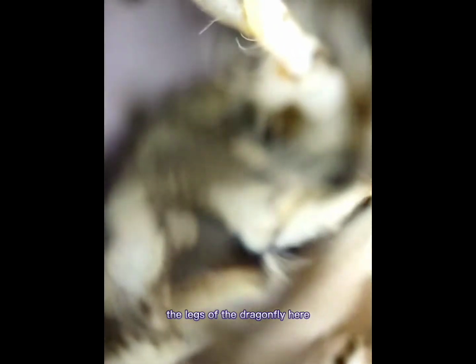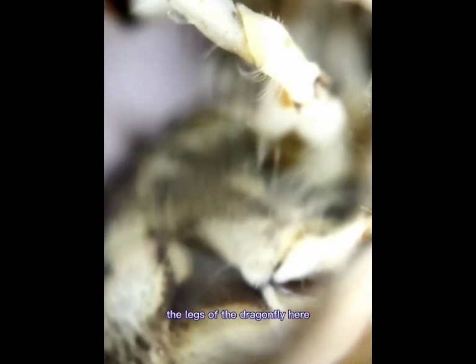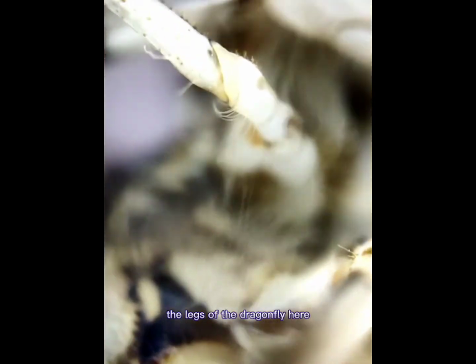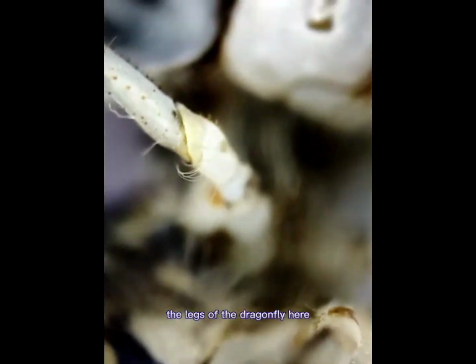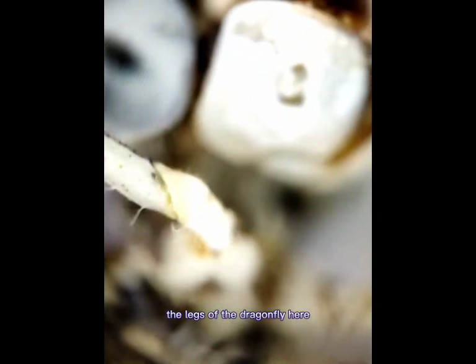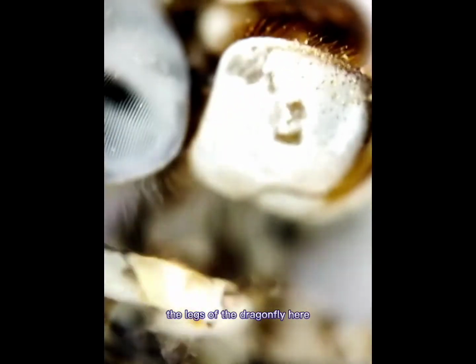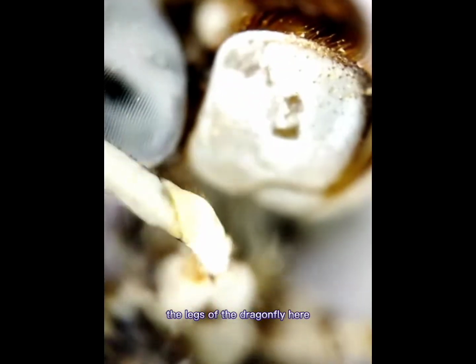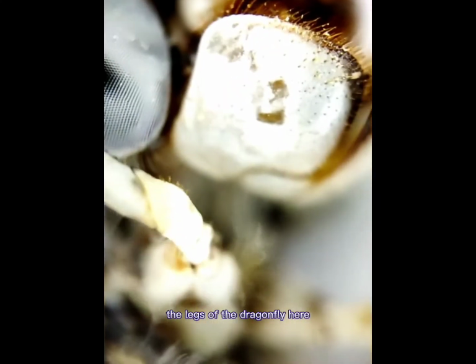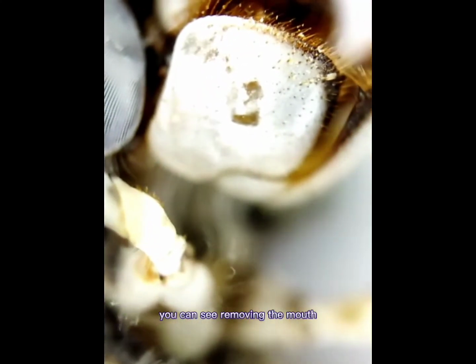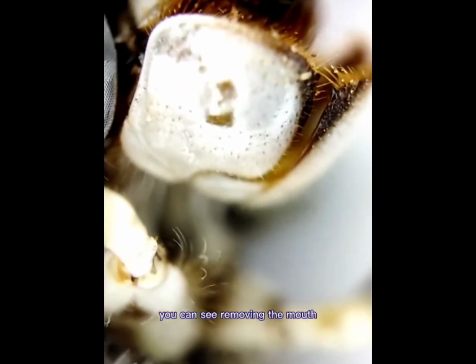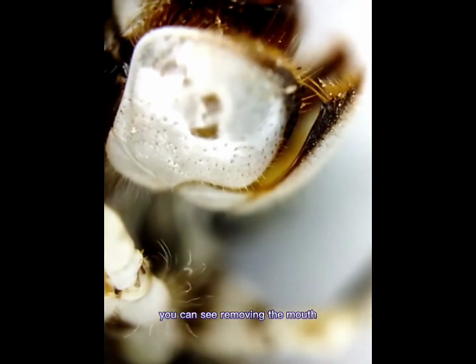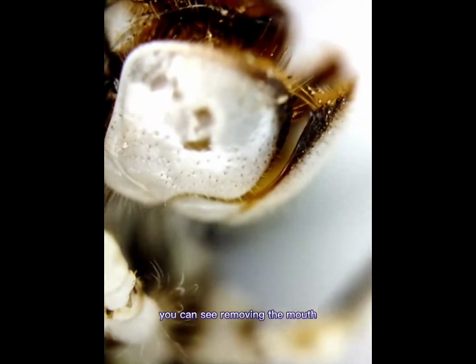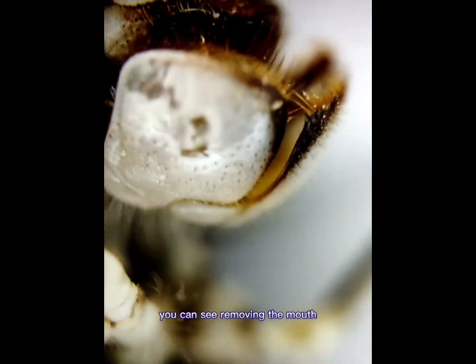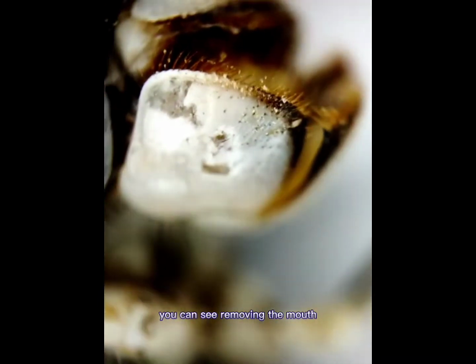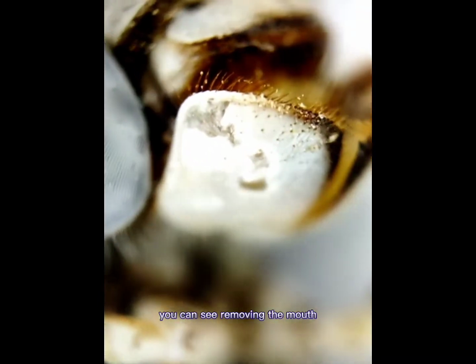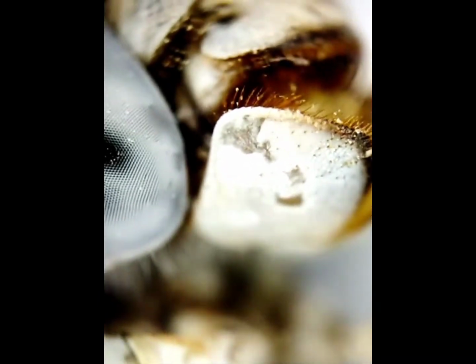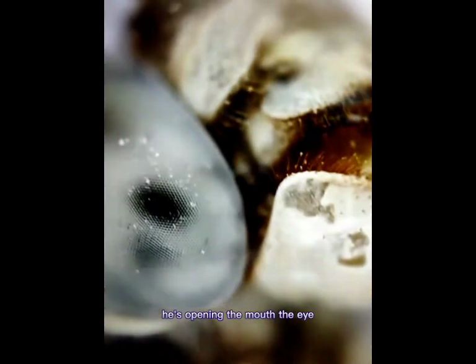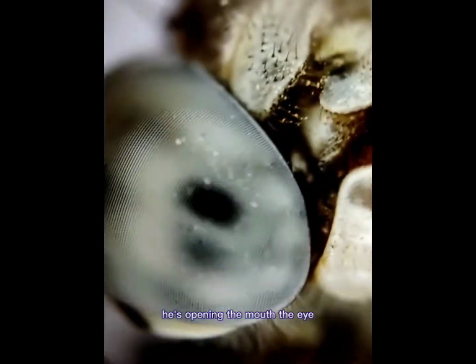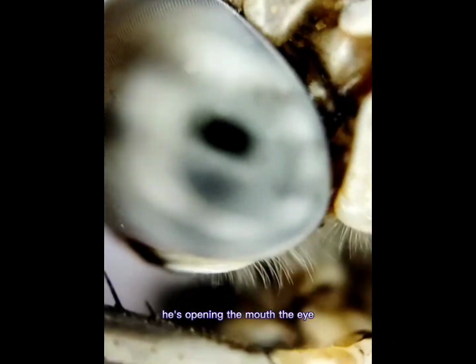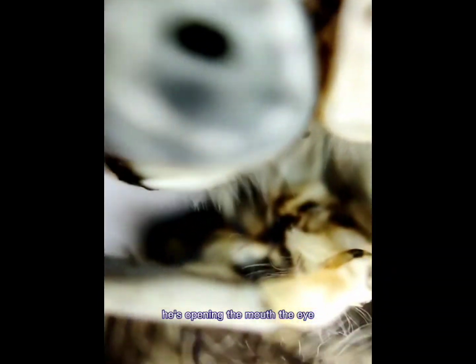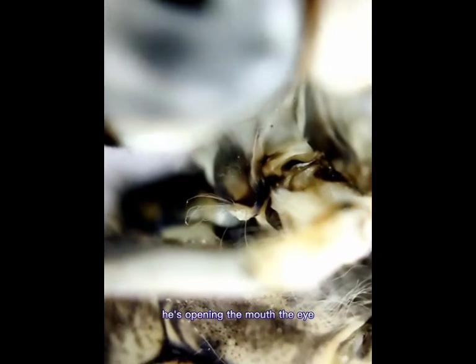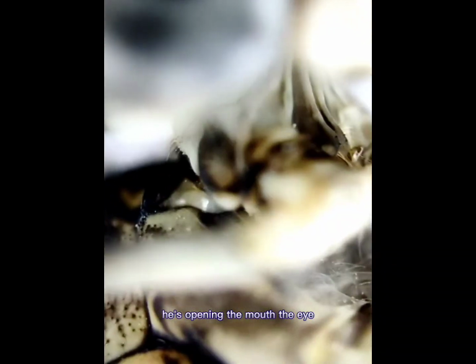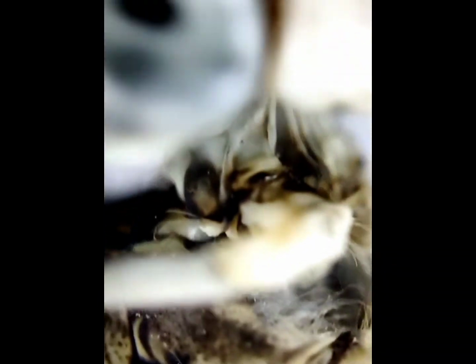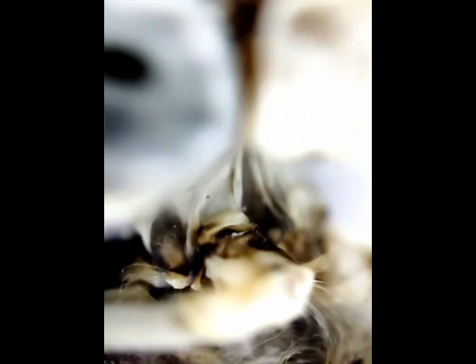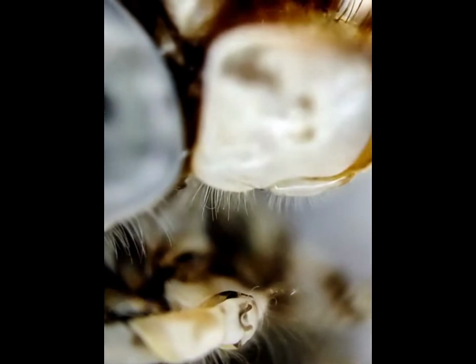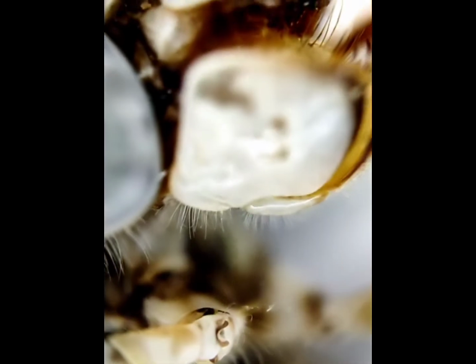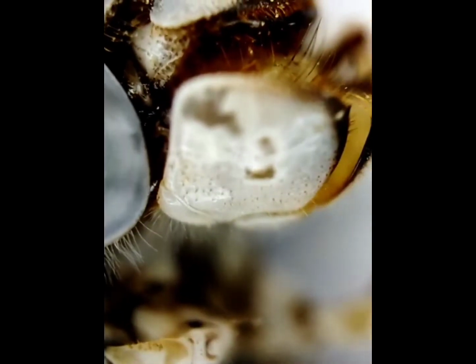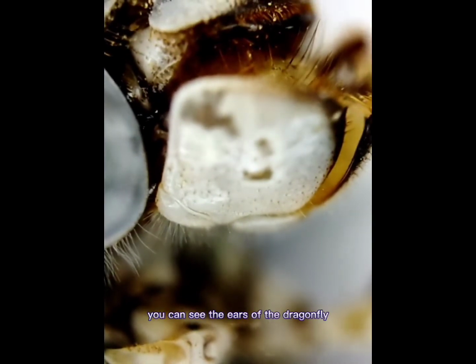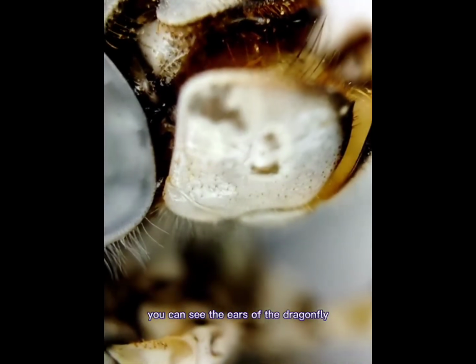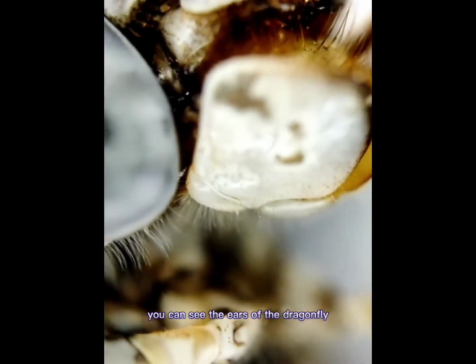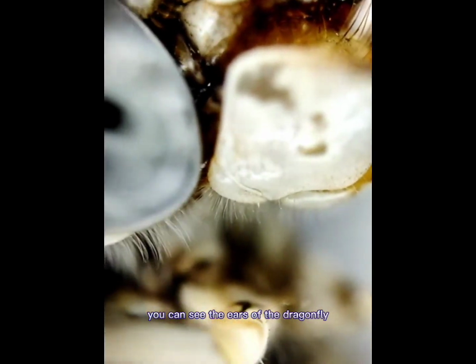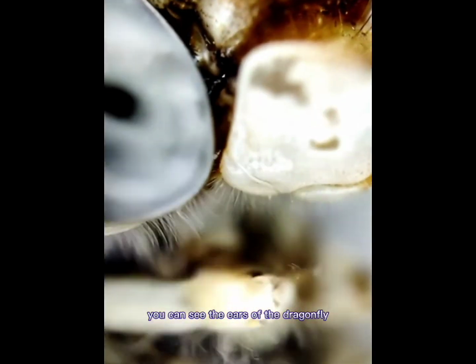The legs of the dragonfly. There you can see the mouth moving — it's opening the mouth. The eye. You can see the ears of the dragonfly.